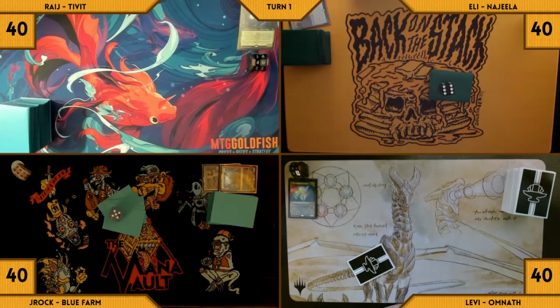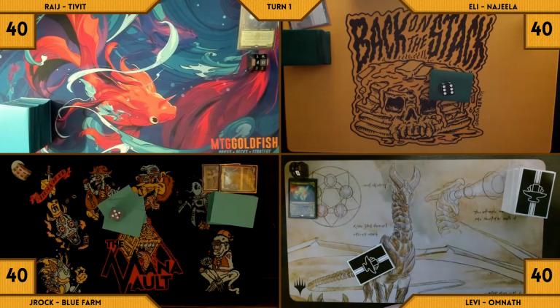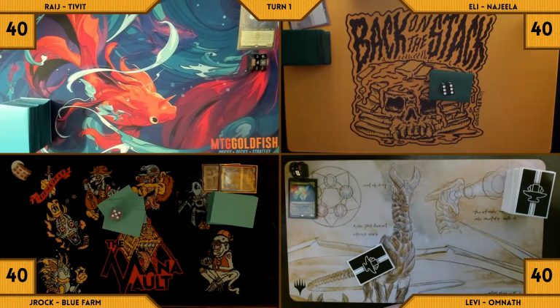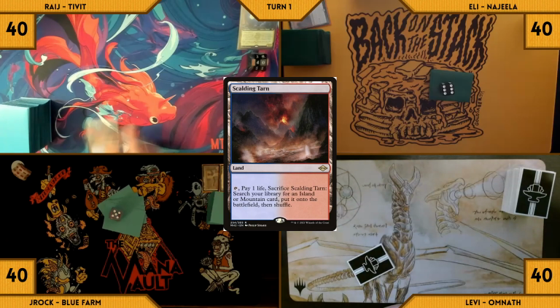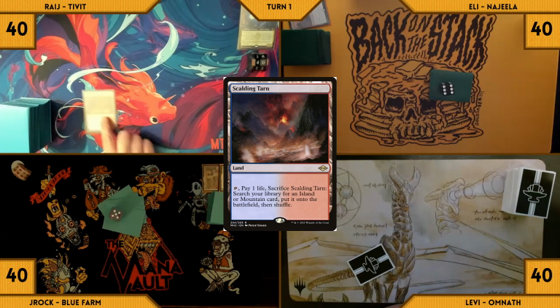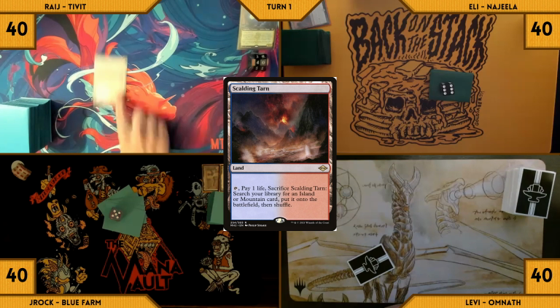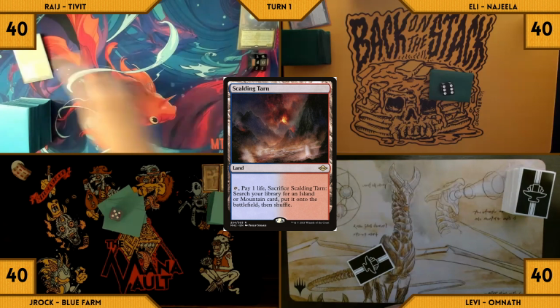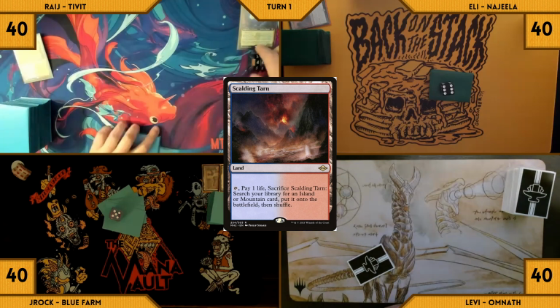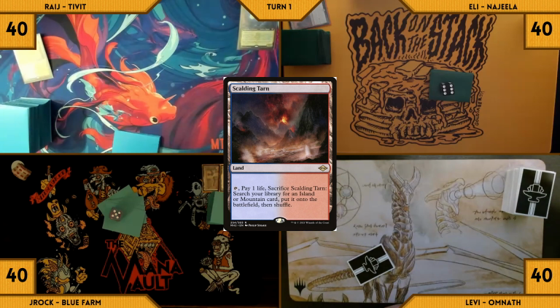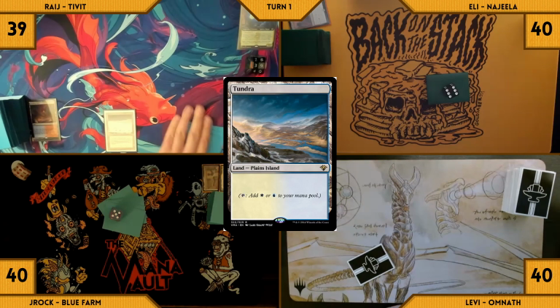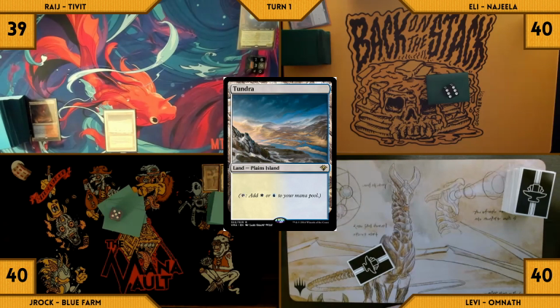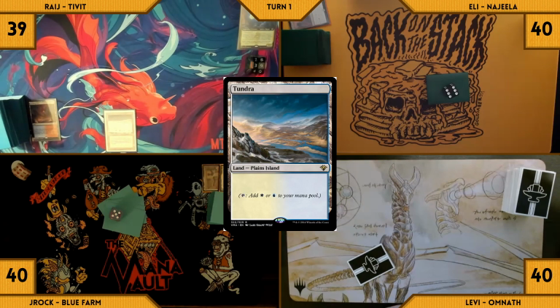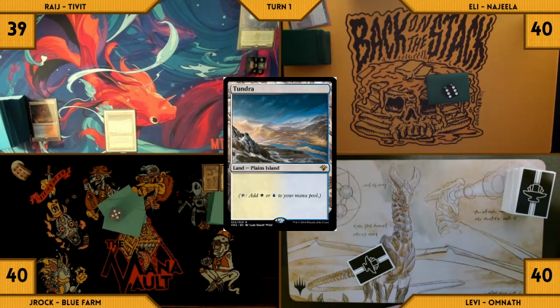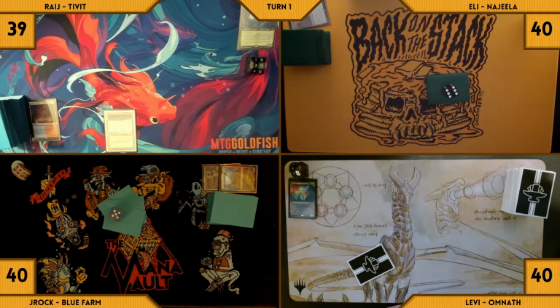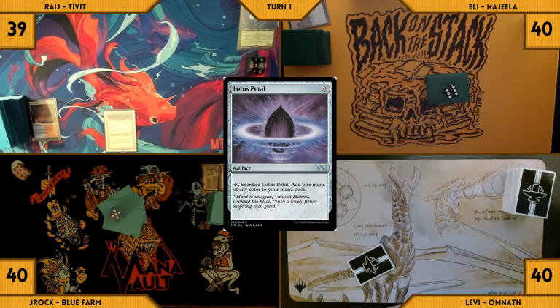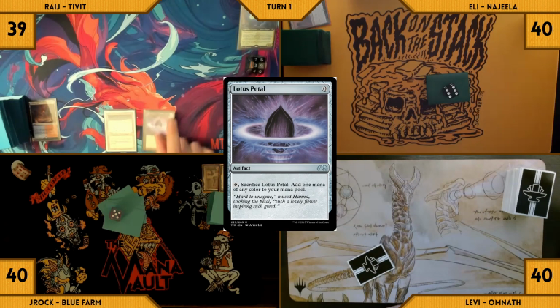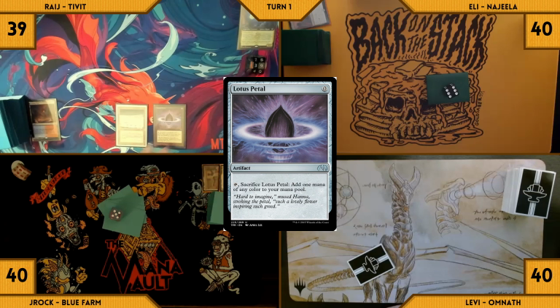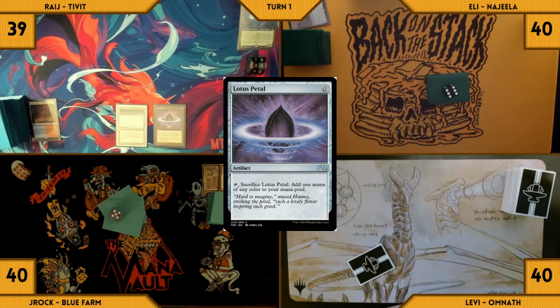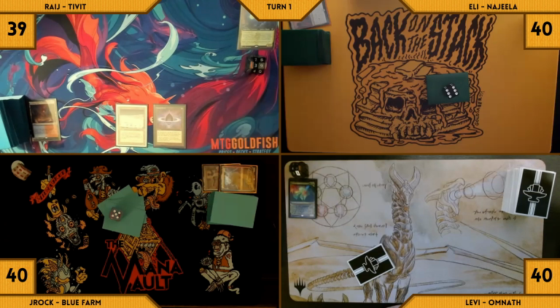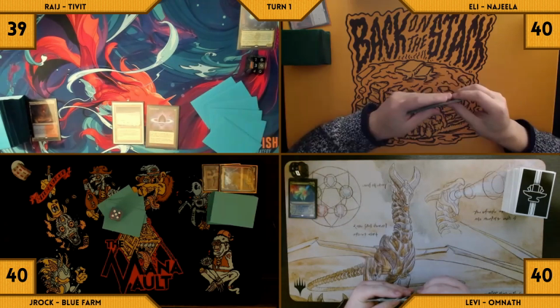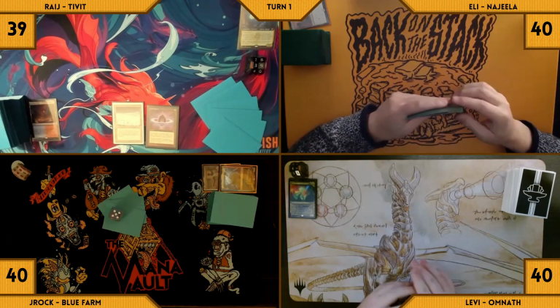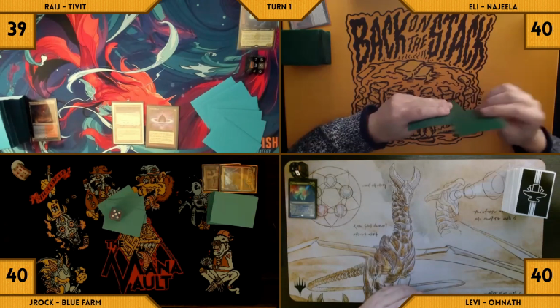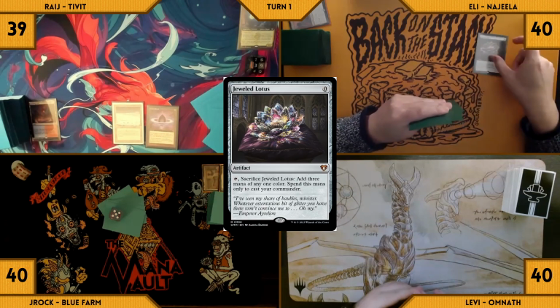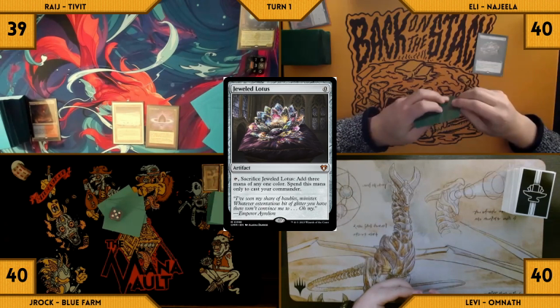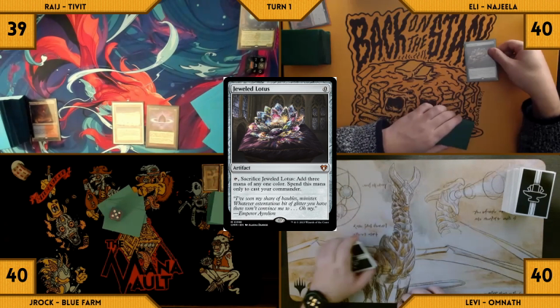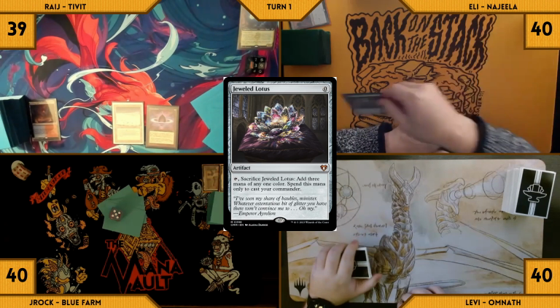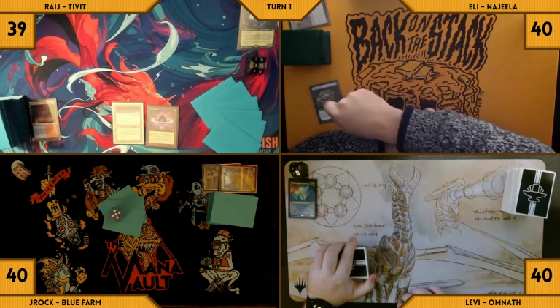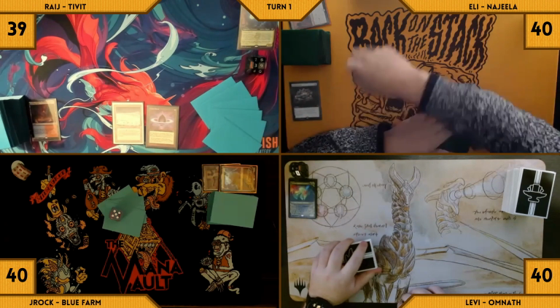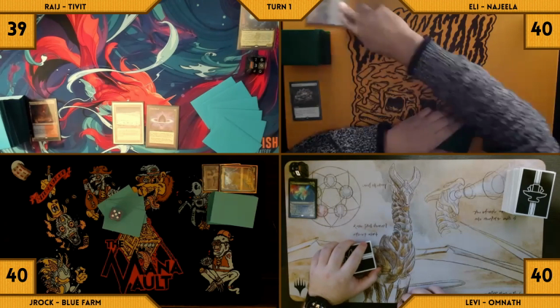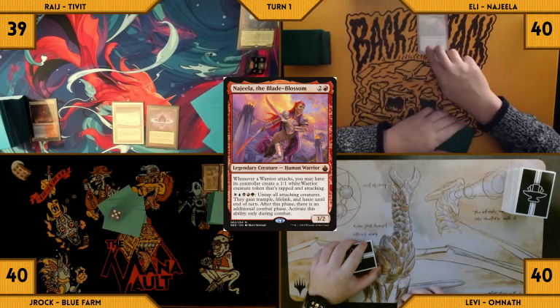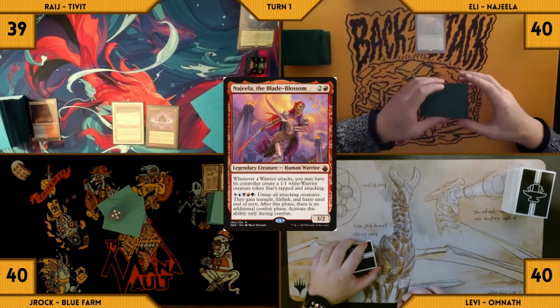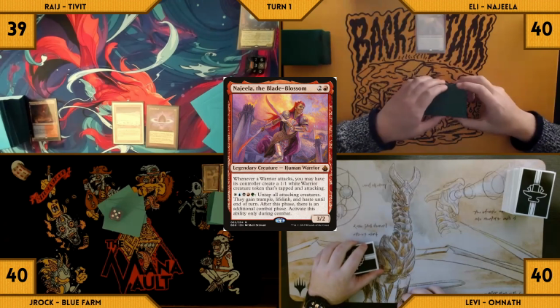Rage draws and plays a Scalding Tarn for turn. He taps it, pays one life, and fetches up a Tundra onto the battlefield. He casts a Lotus Petal and passes his turn. Eli draws and casts a Jeweled Lotus — taps it, sacks it, adds three red, and casts his commander, Najeela.